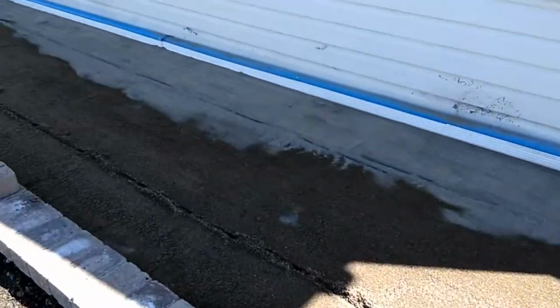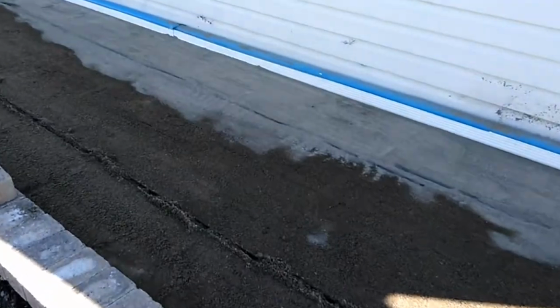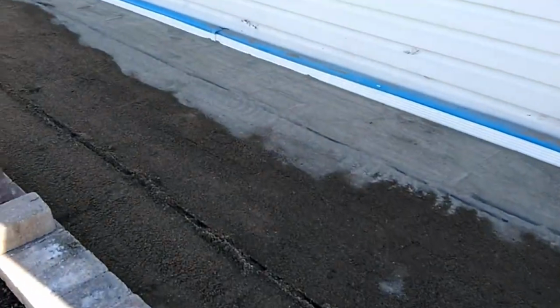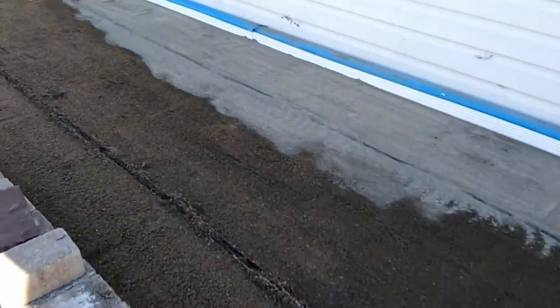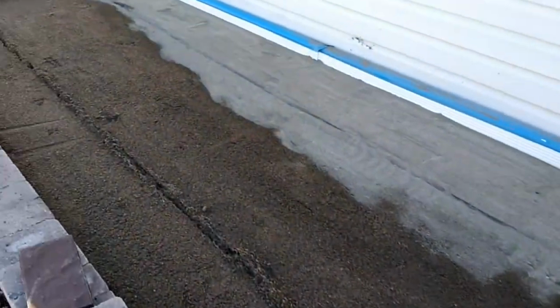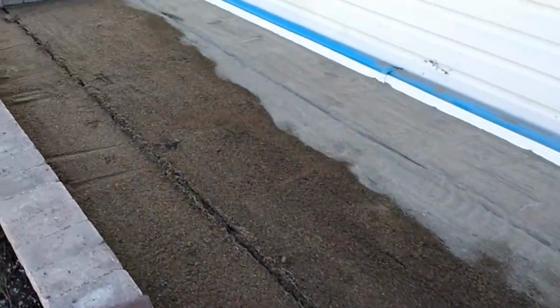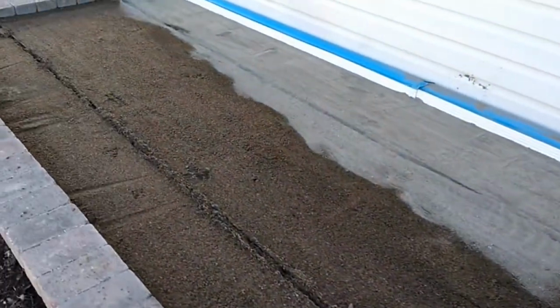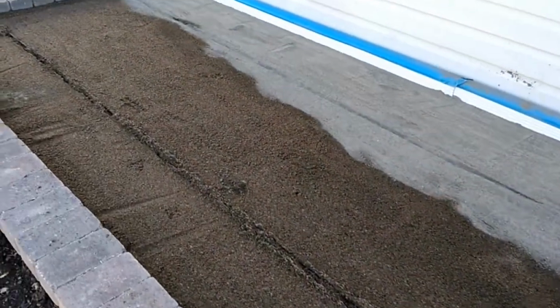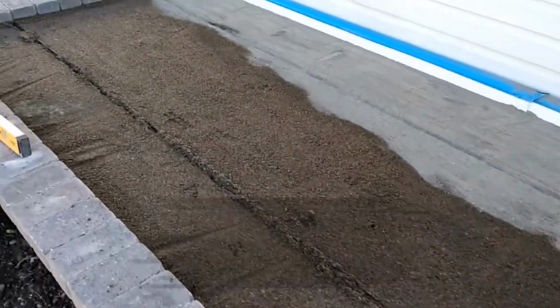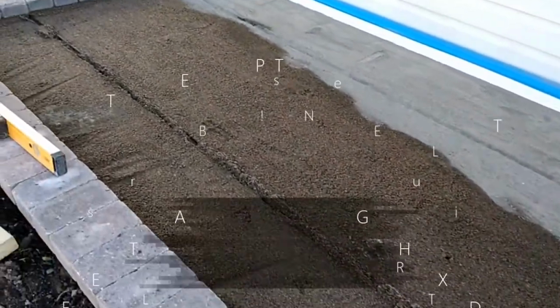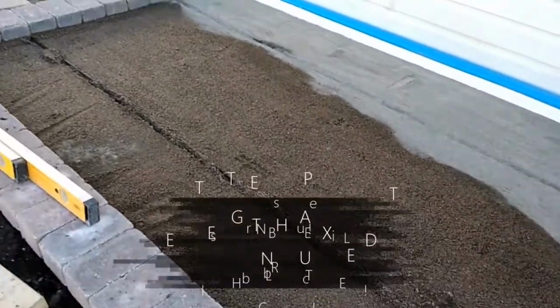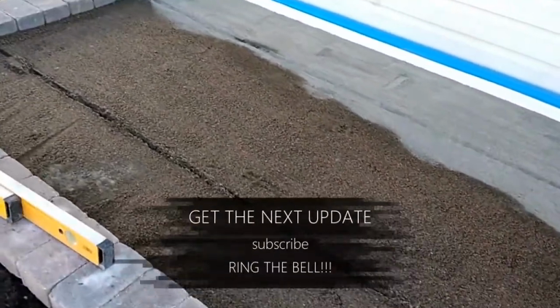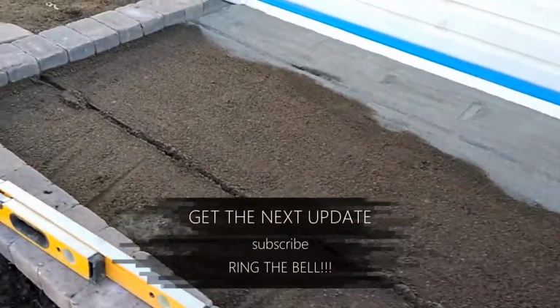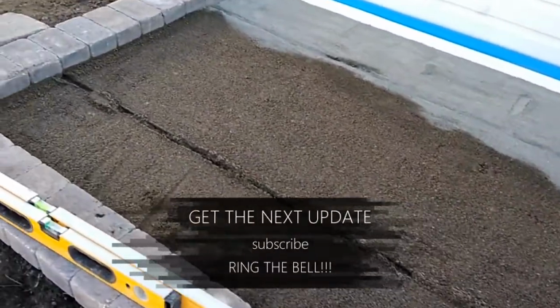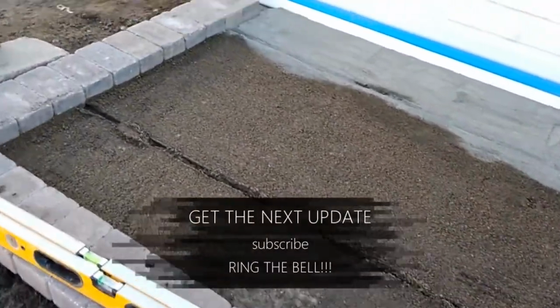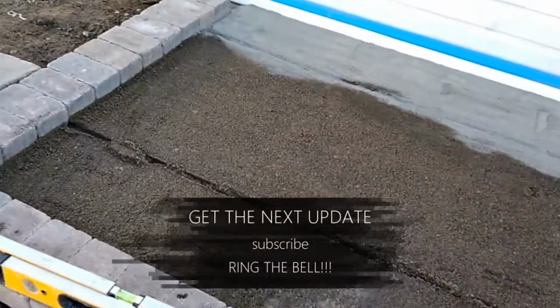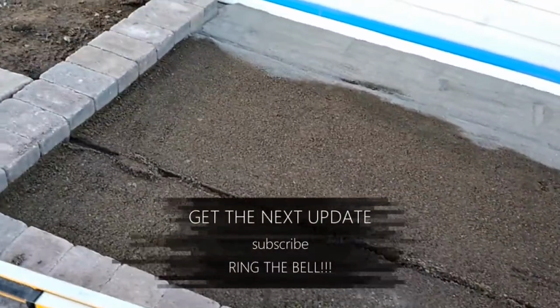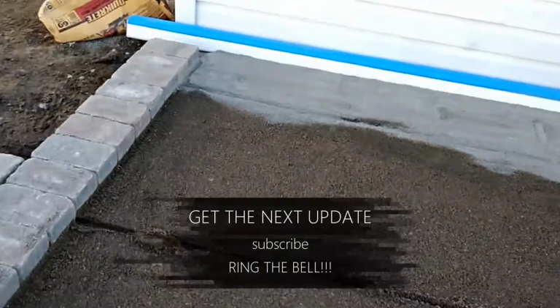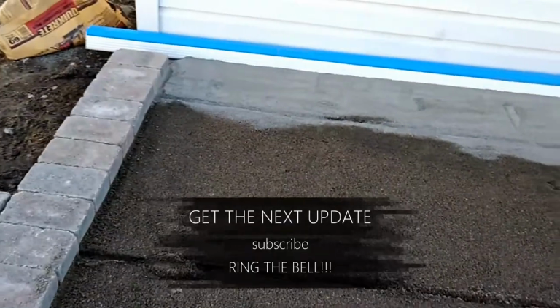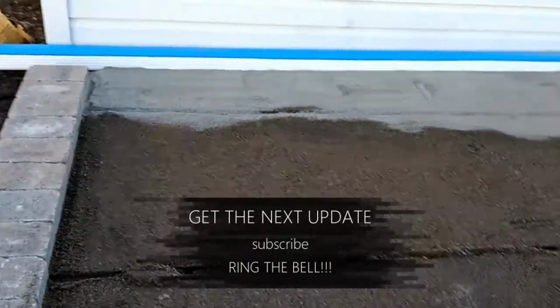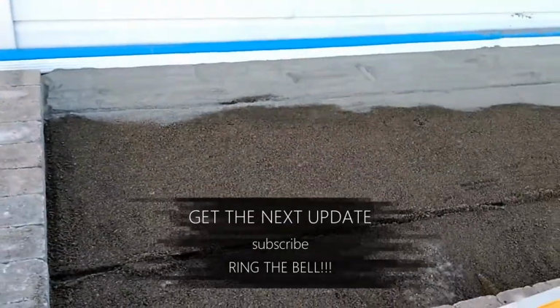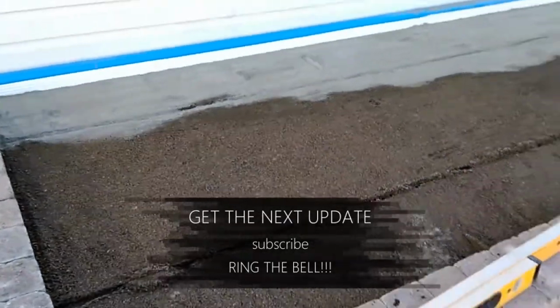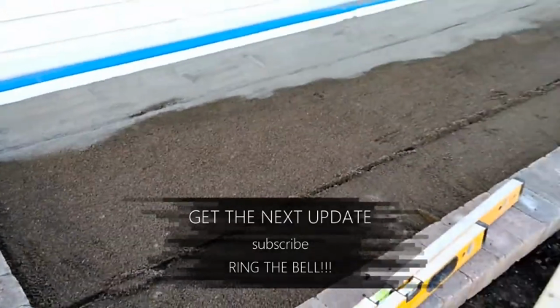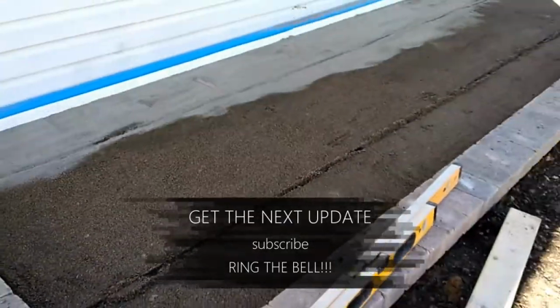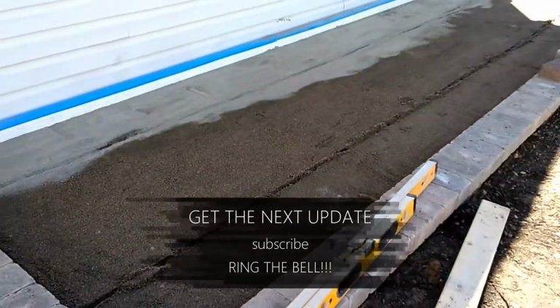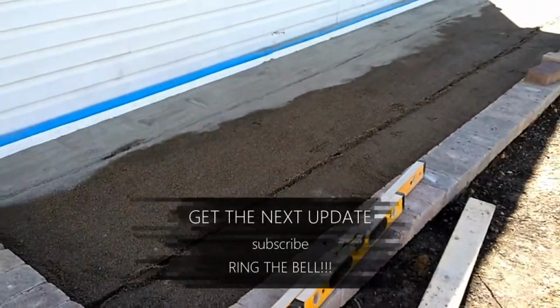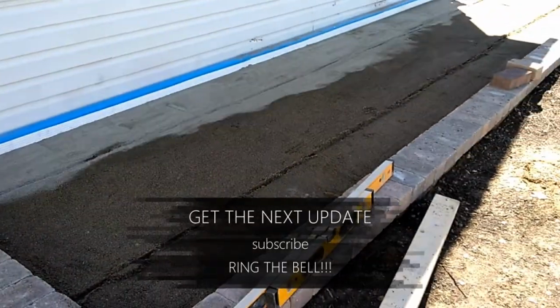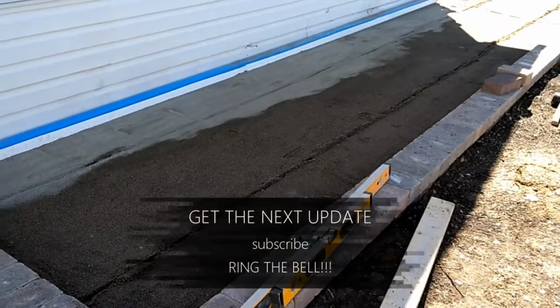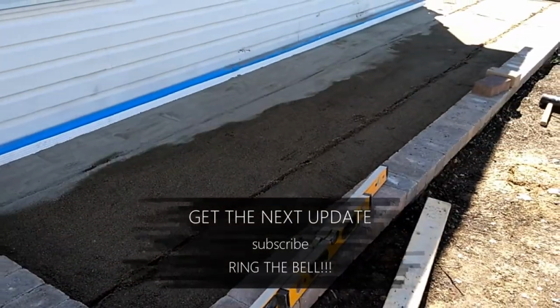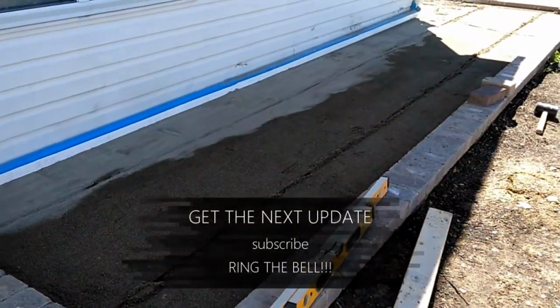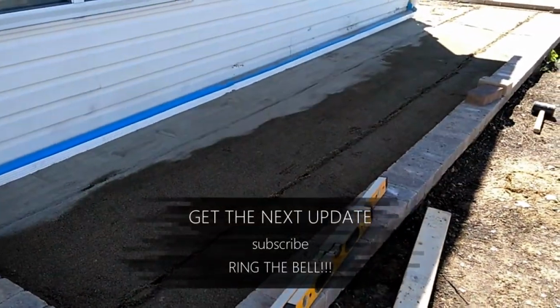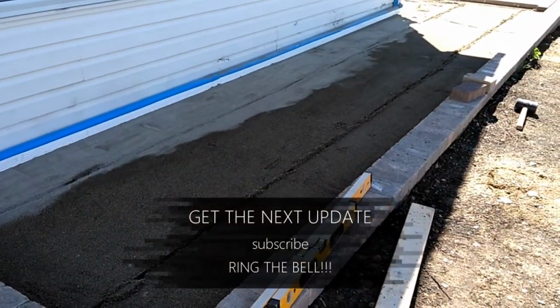So hopefully you're enjoying this video. I'll keep showing you the updates, and we're going to get this thing wrapped up pretty soon. Keep watching.